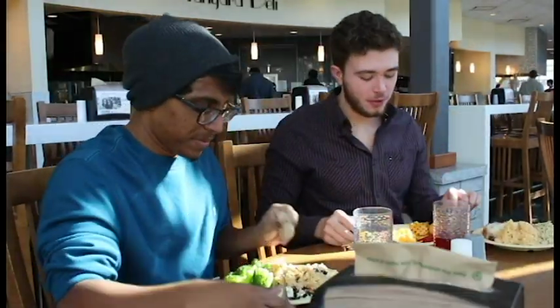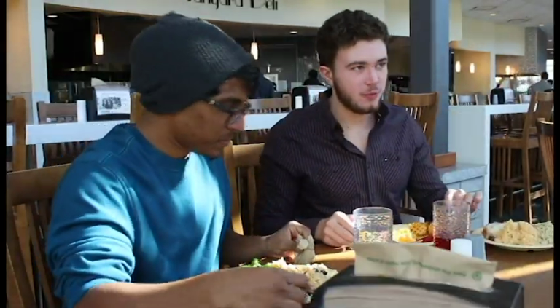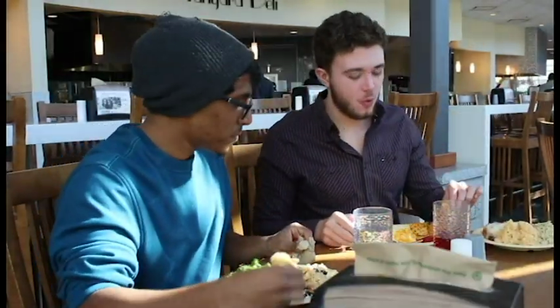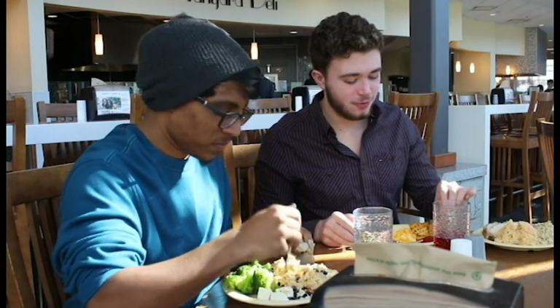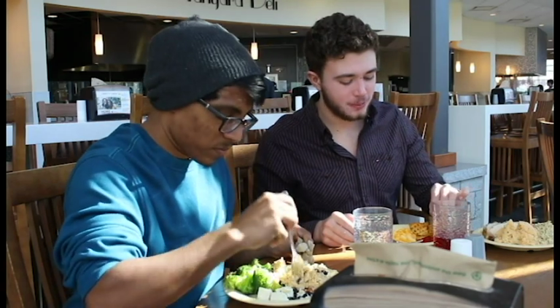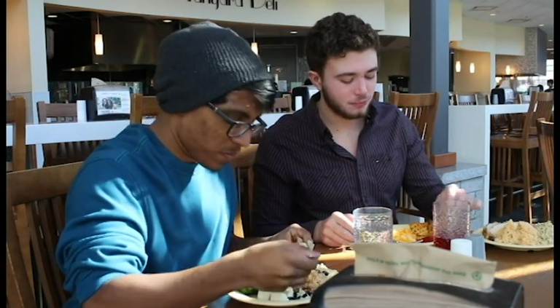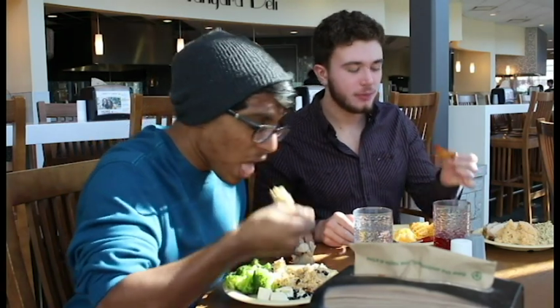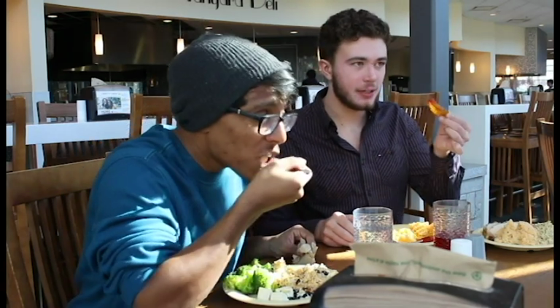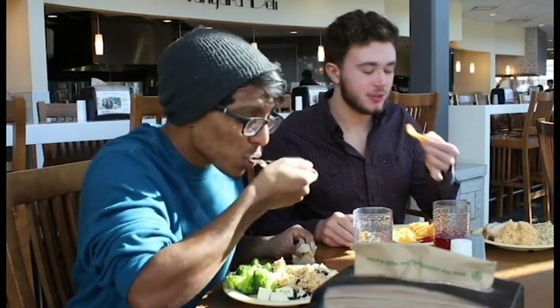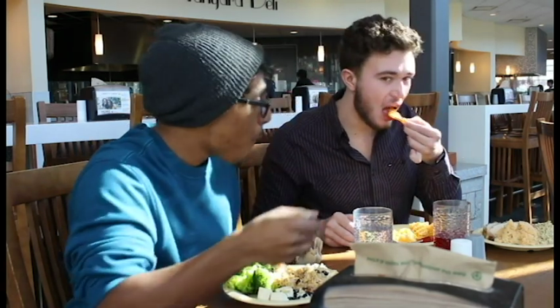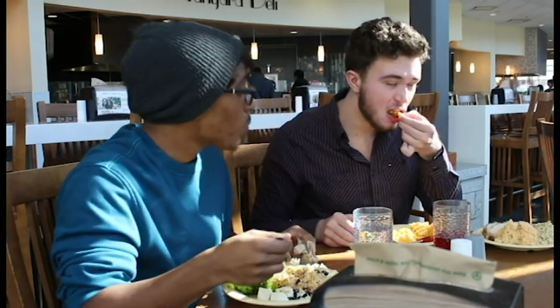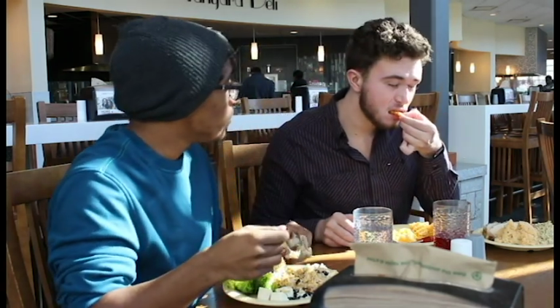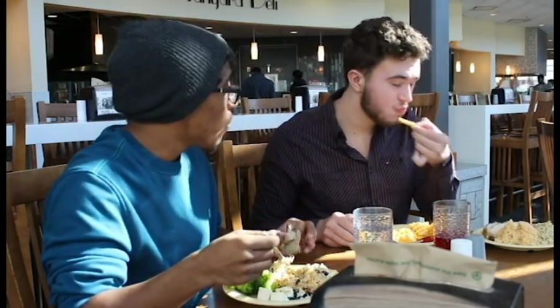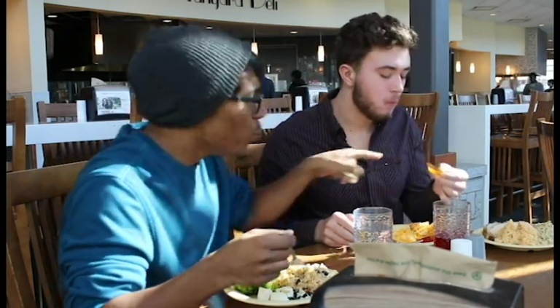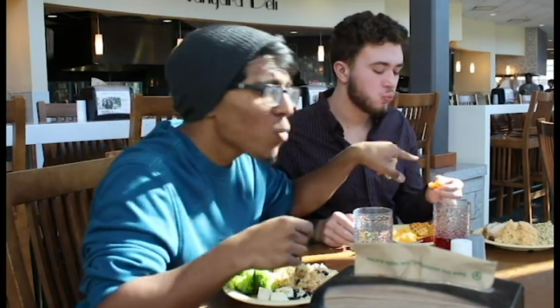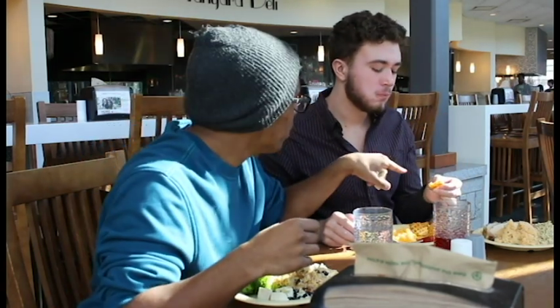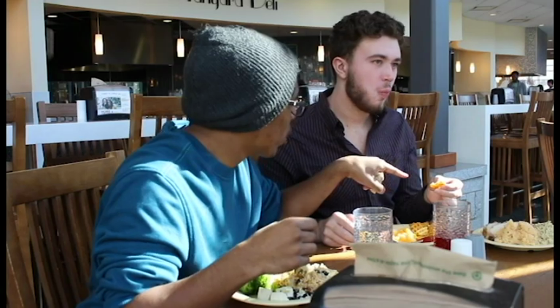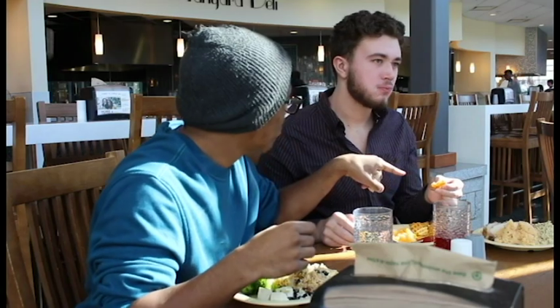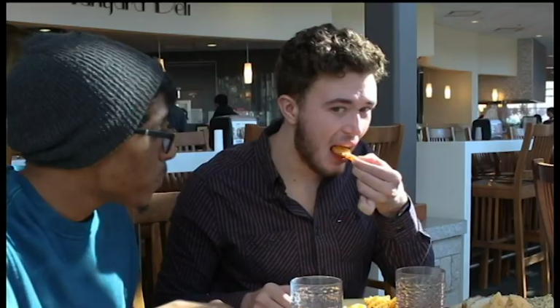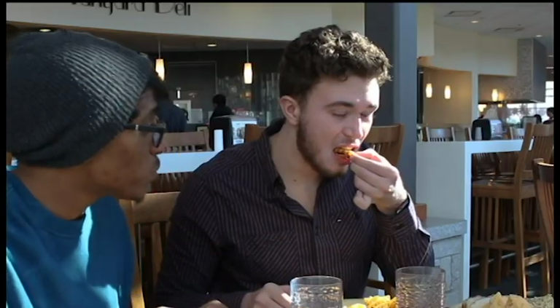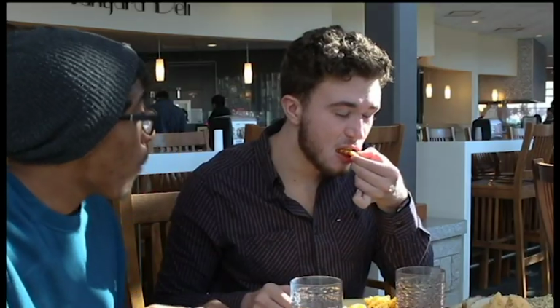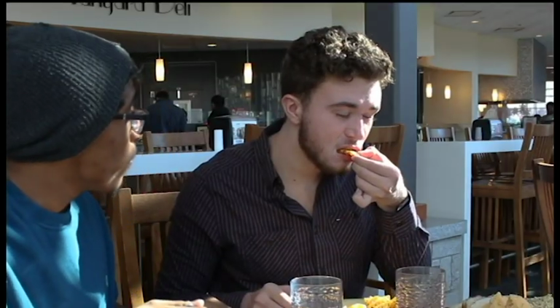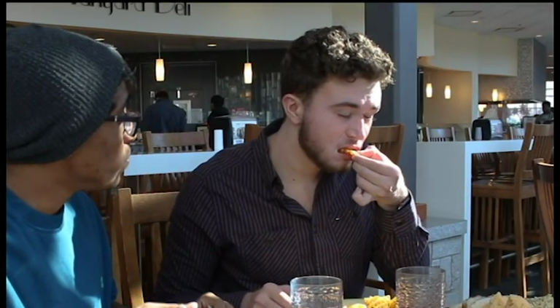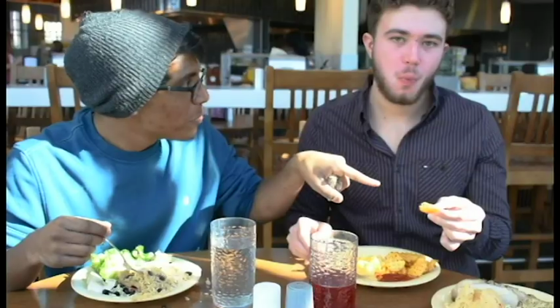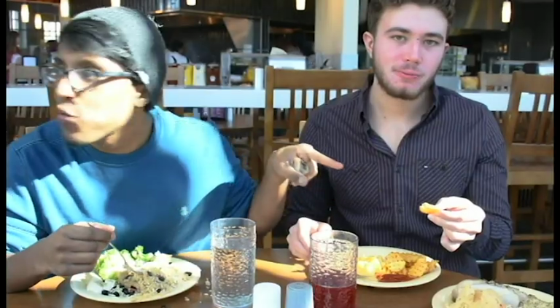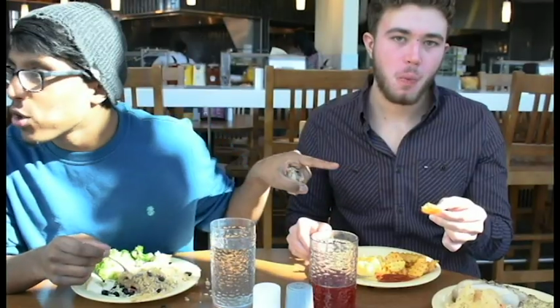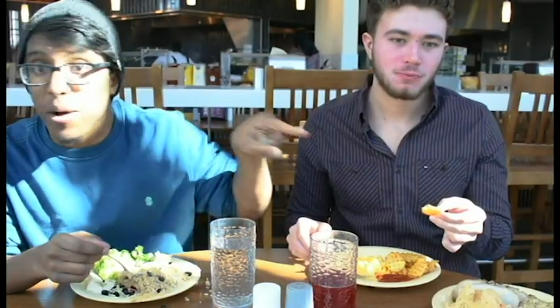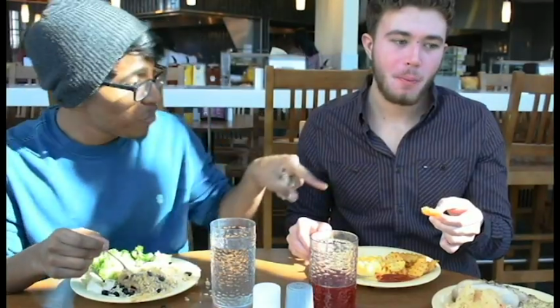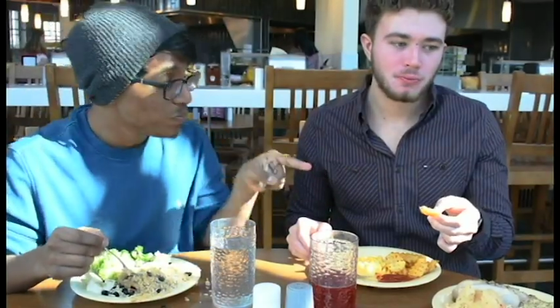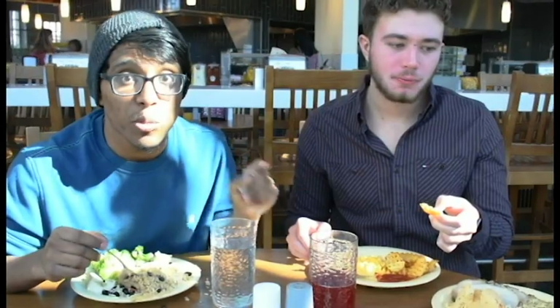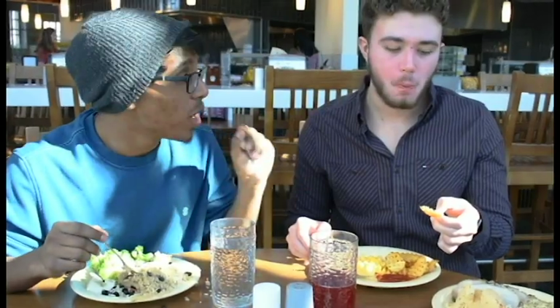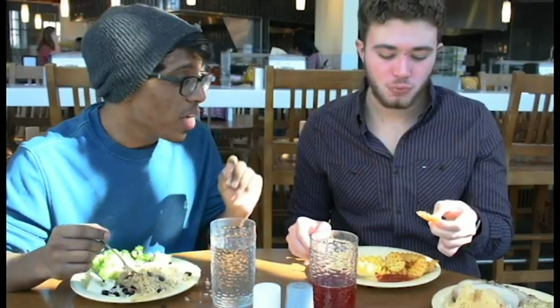Moving on to the waffle fries. See that crunch? I don't know if you guys heard that, but there was some crunch to that.